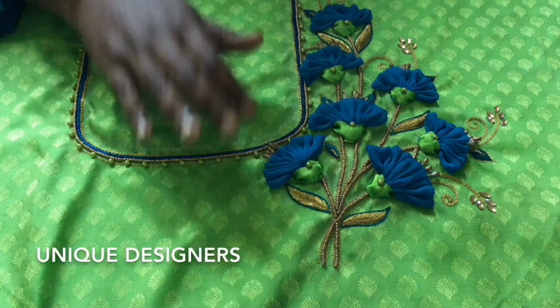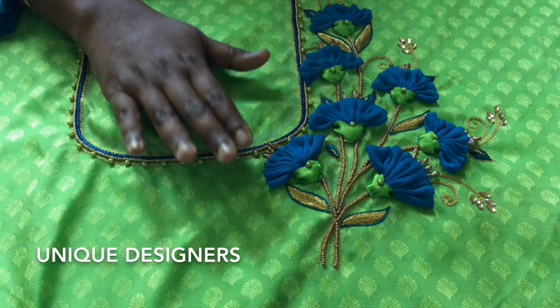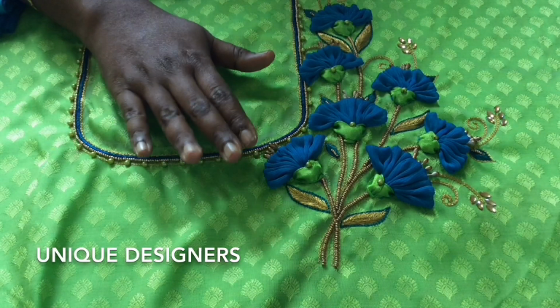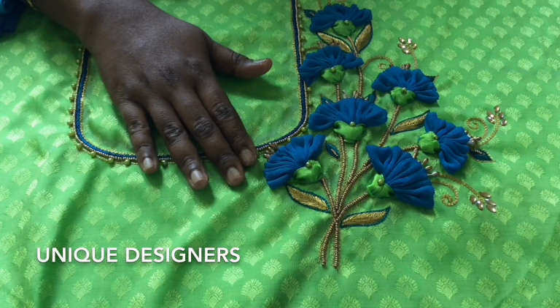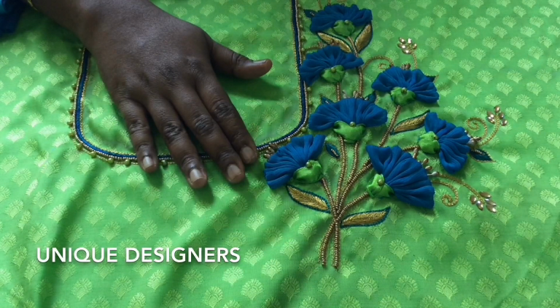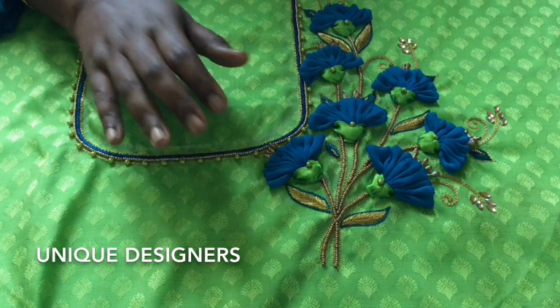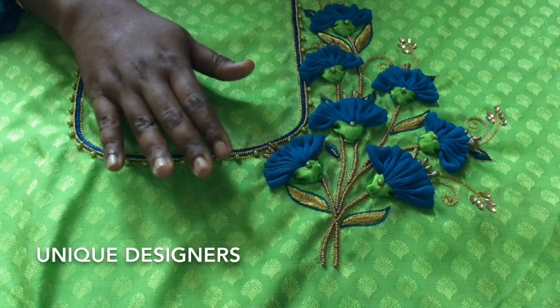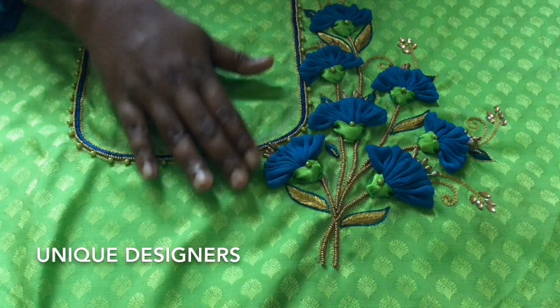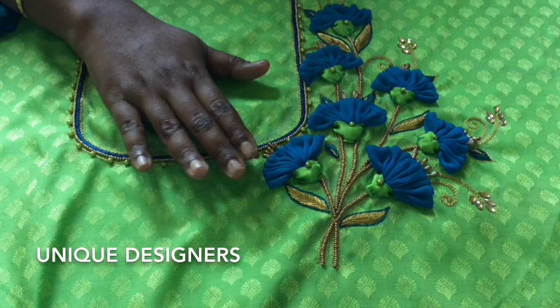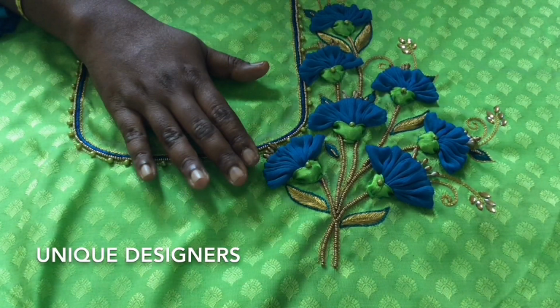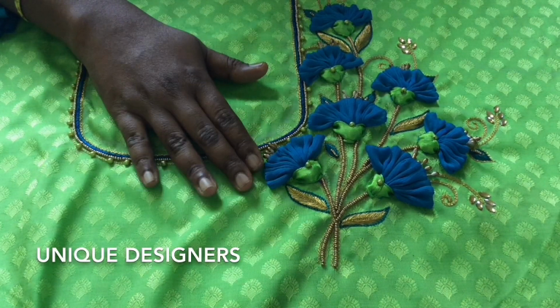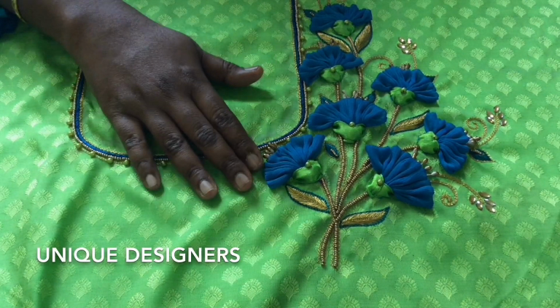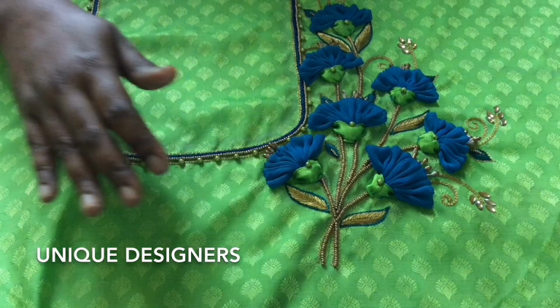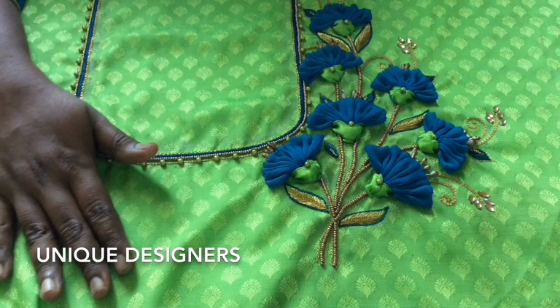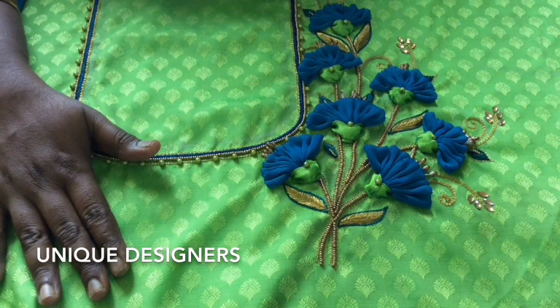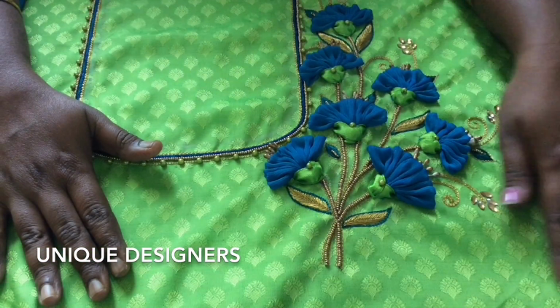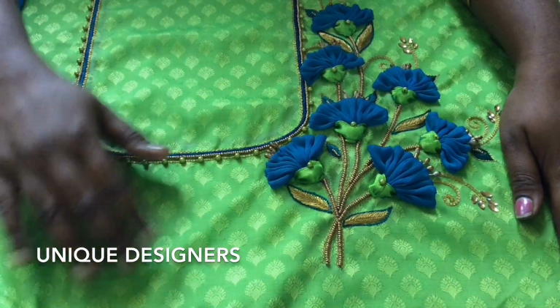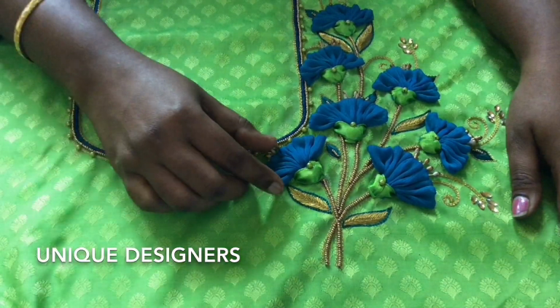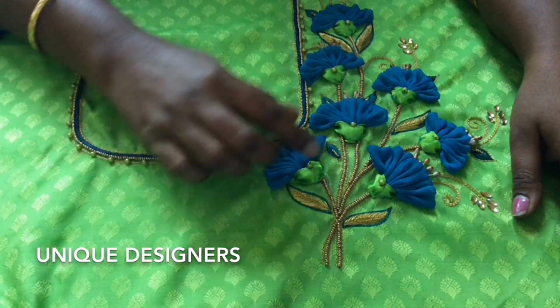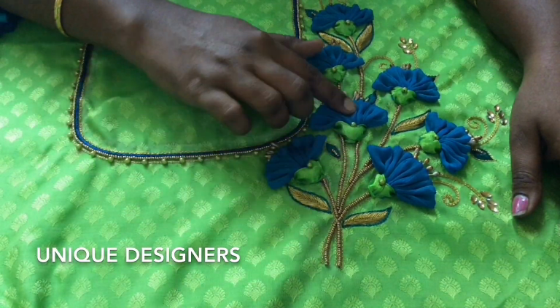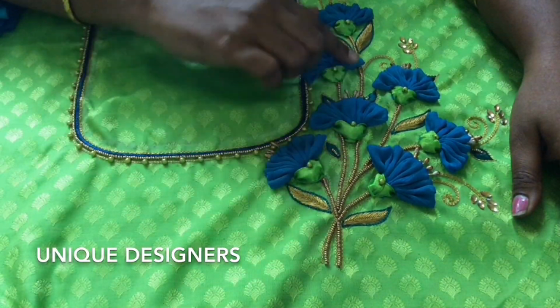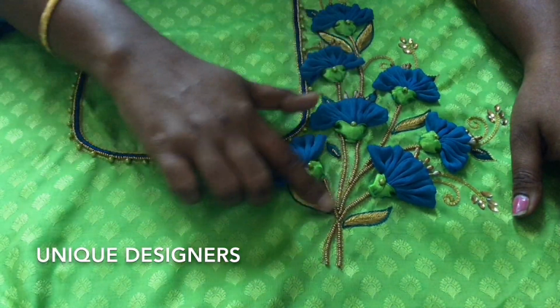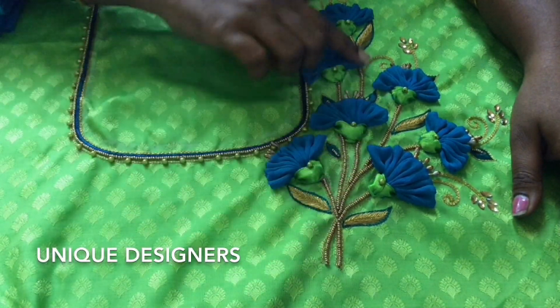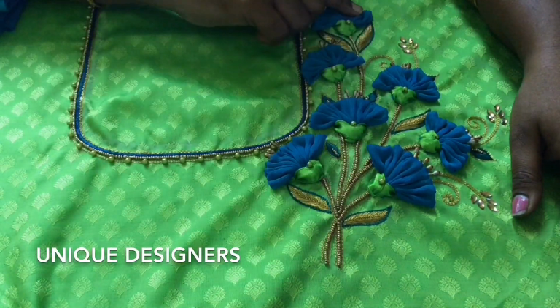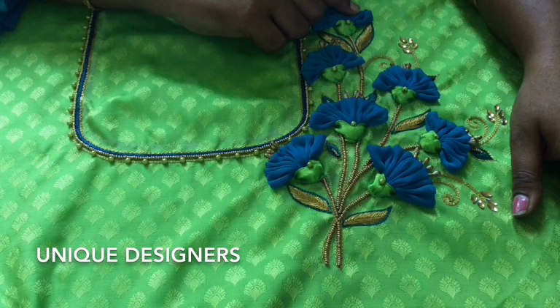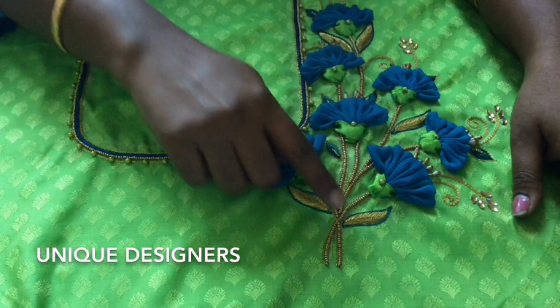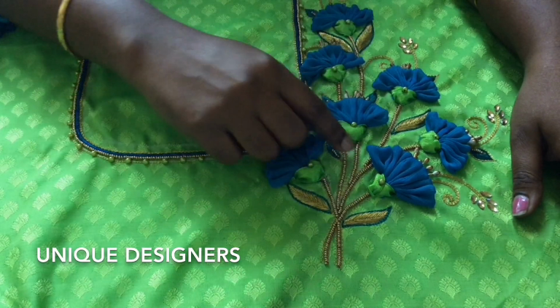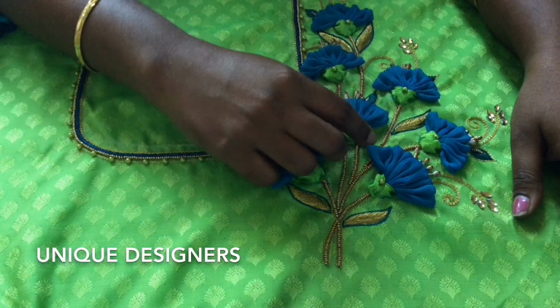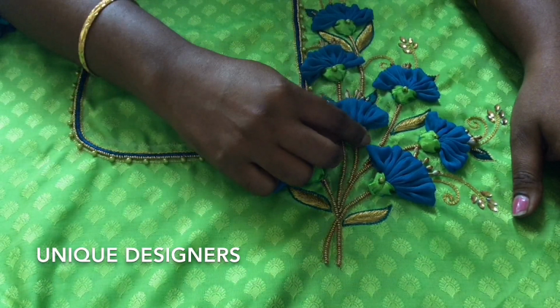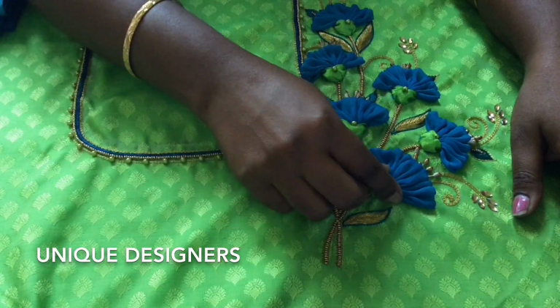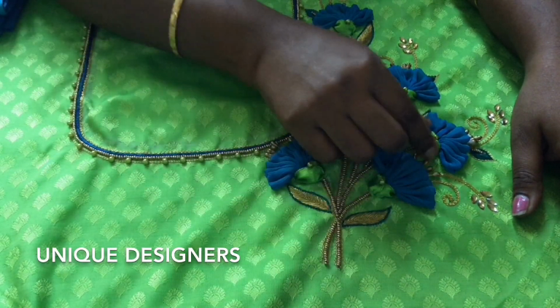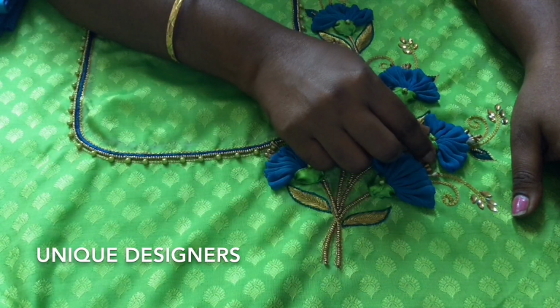Hello Friends! Welcome to Unique Designers! I am going to show you a different type of flower embroidery. We have a carnation flower bunch on one side, and there are carnation flowers on the other side as well.